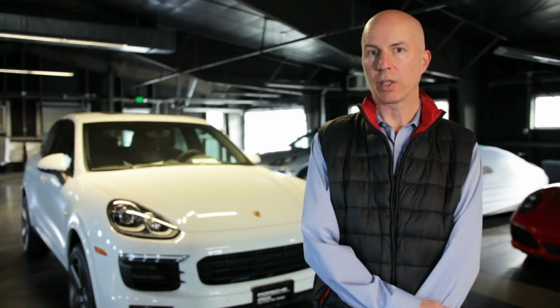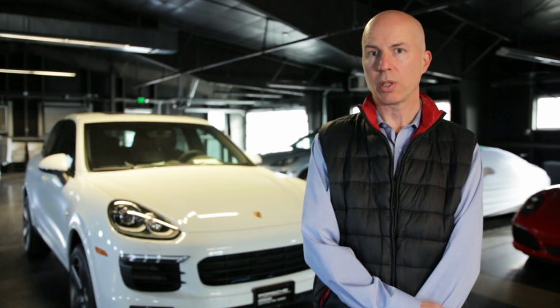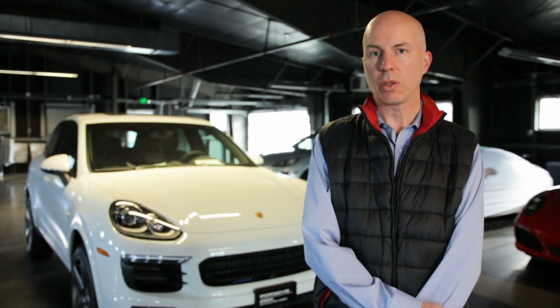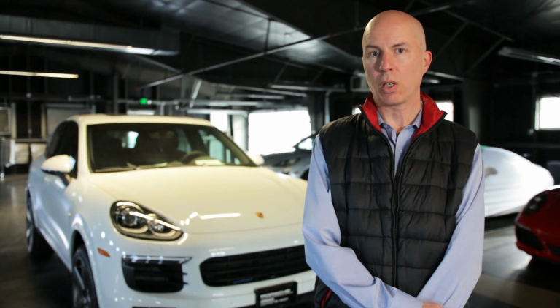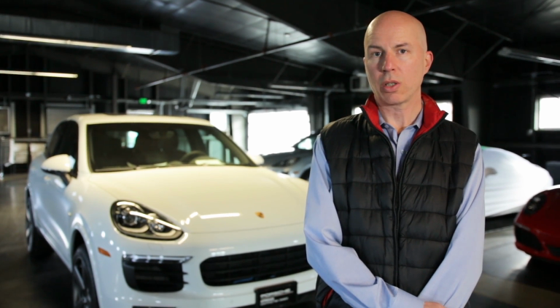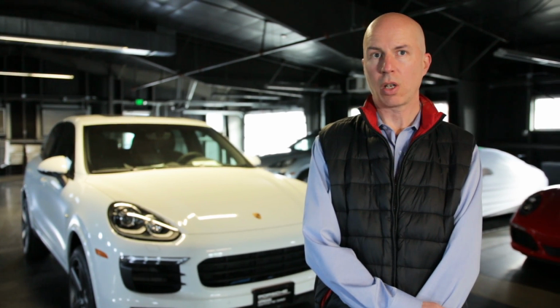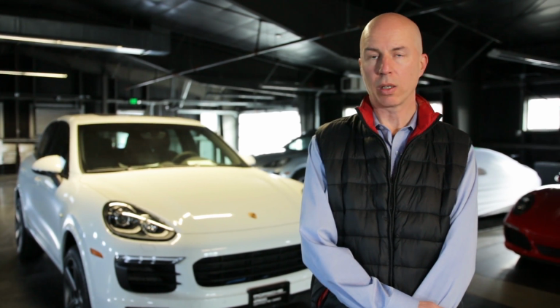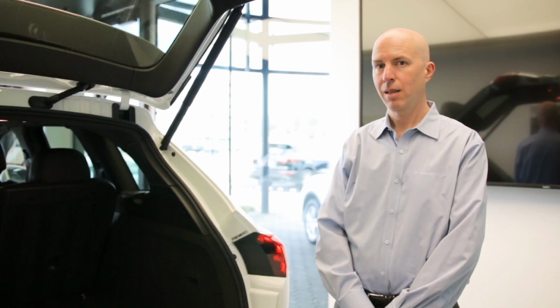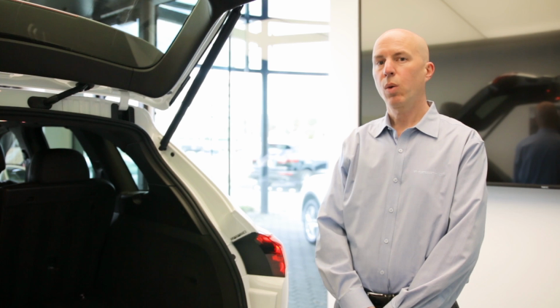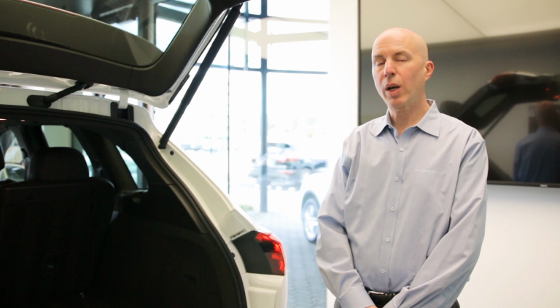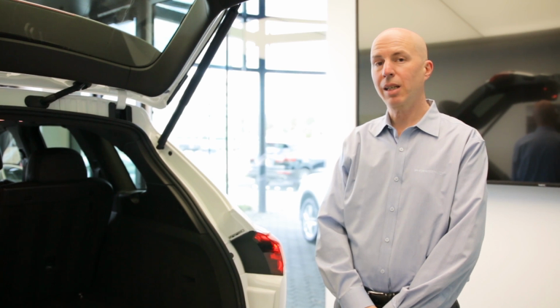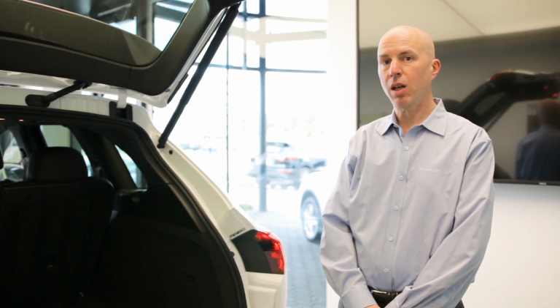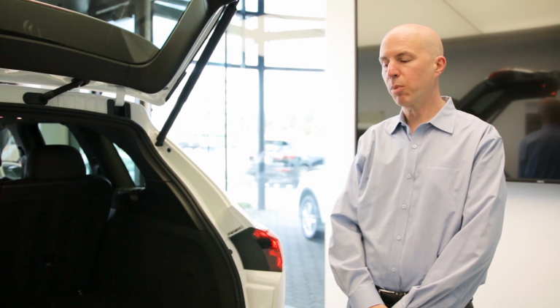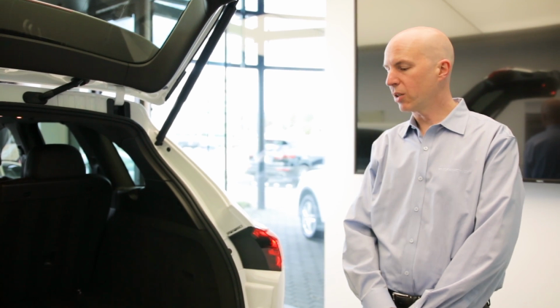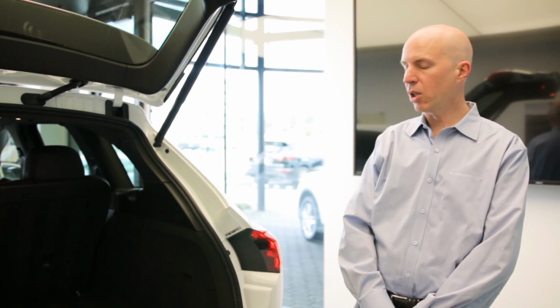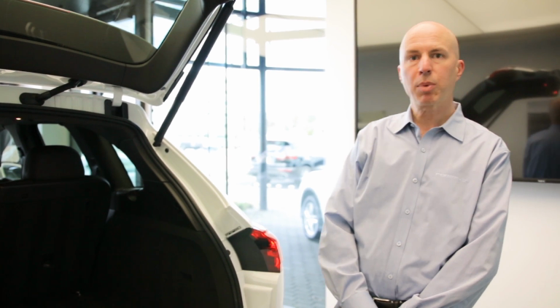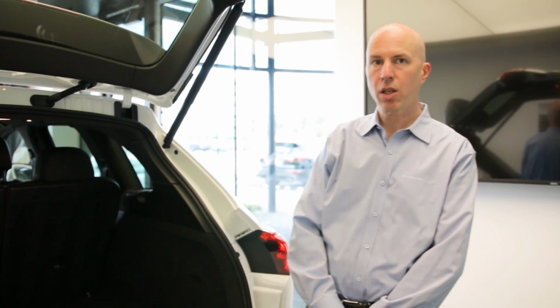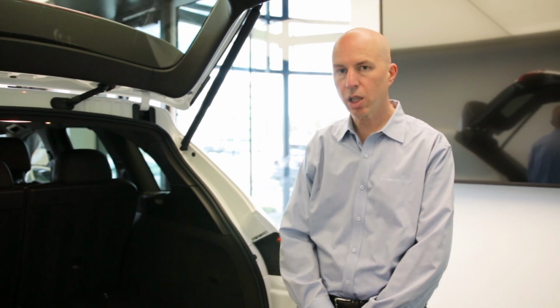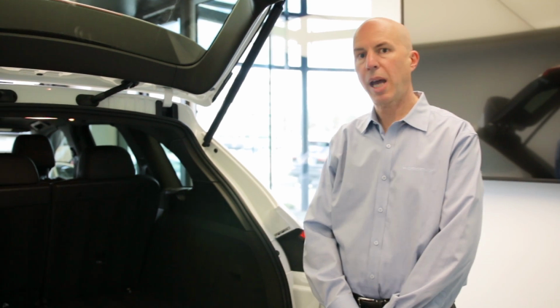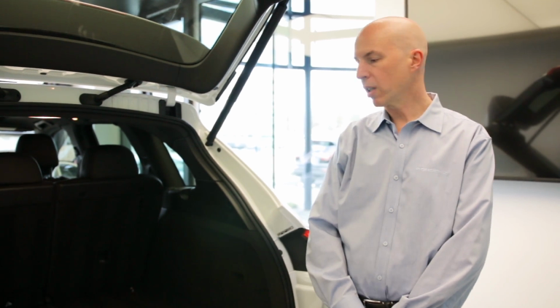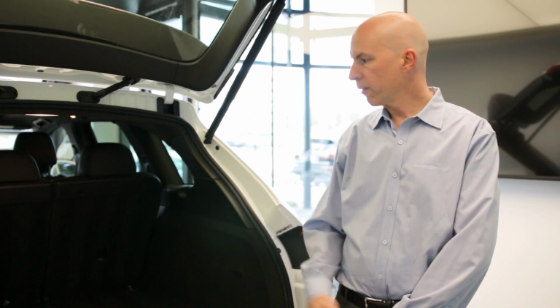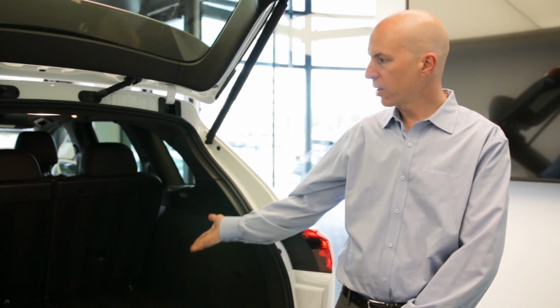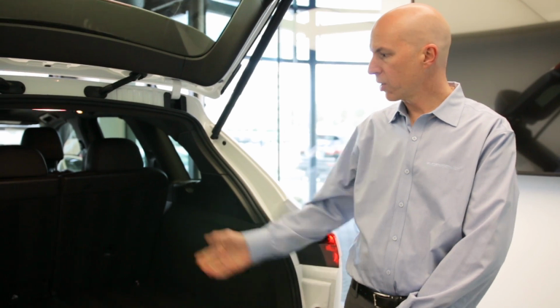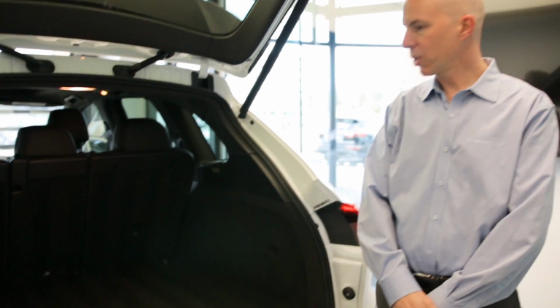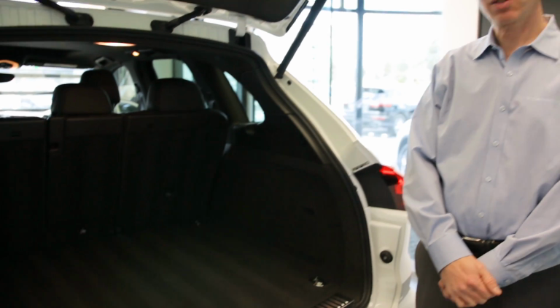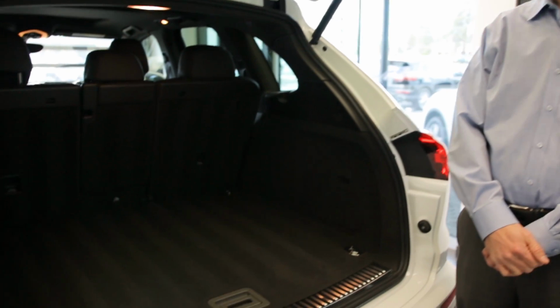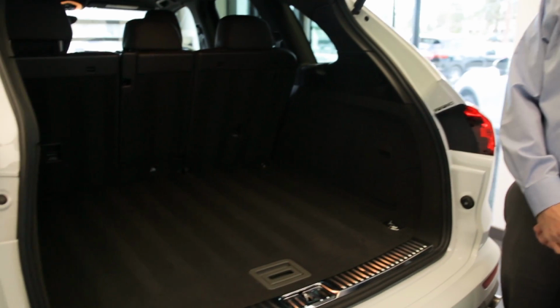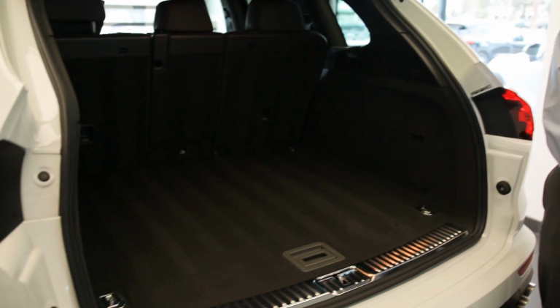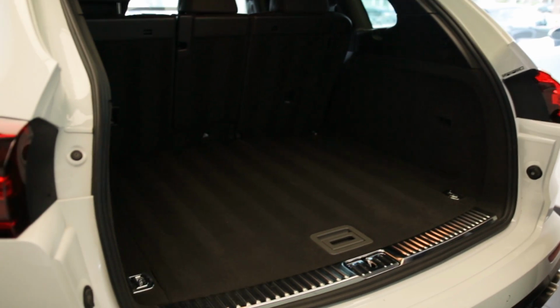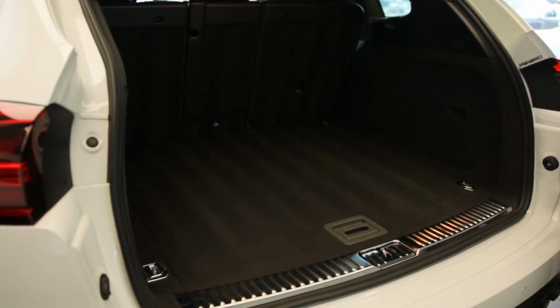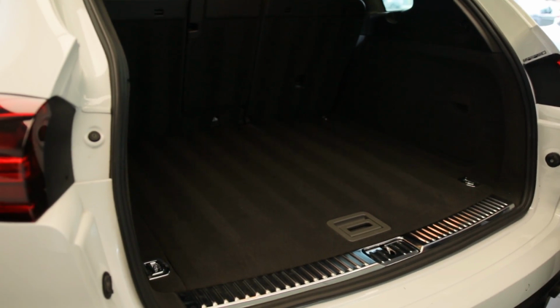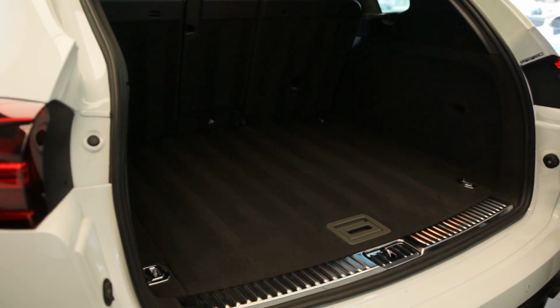It's a vehicle that you can use in all conditions and all weather. One other great thing about our hybrid is that you don't compromise on cargo capacity — in fact, this is the same size as the regular Cayenne without hybrid drive.